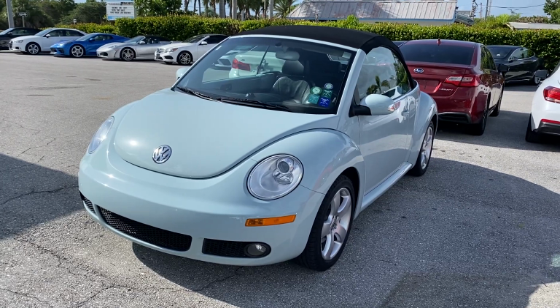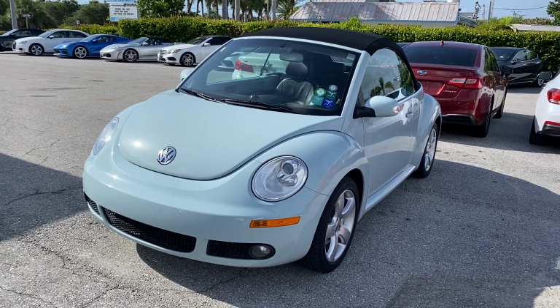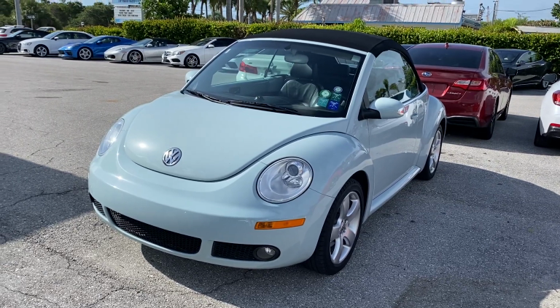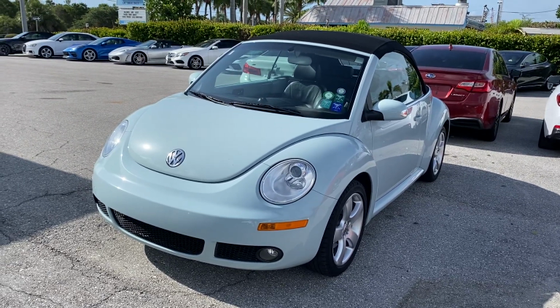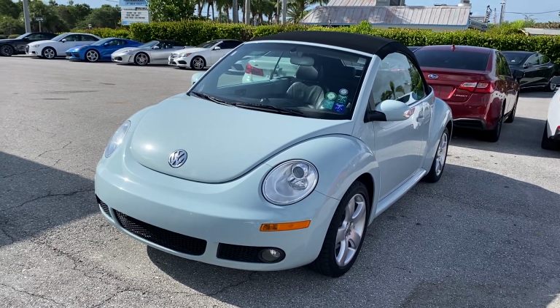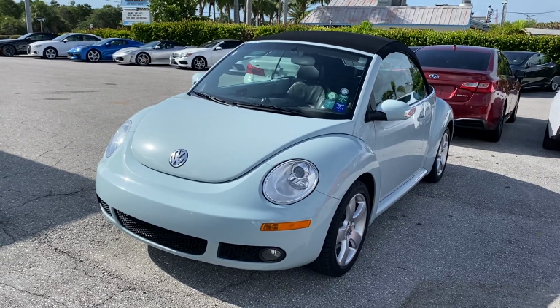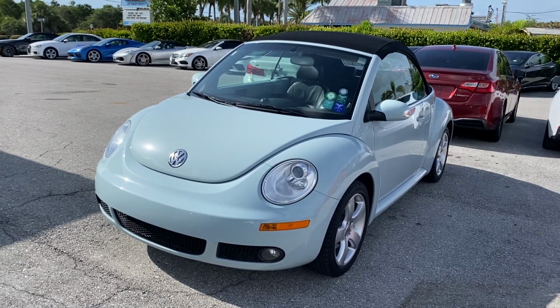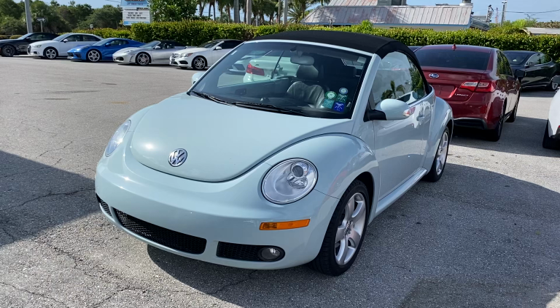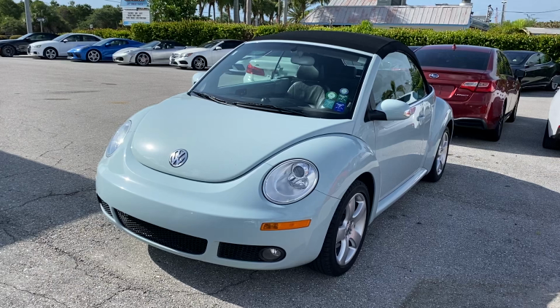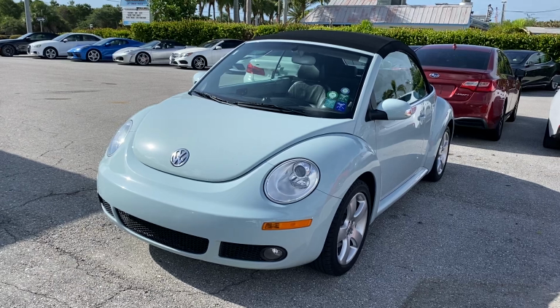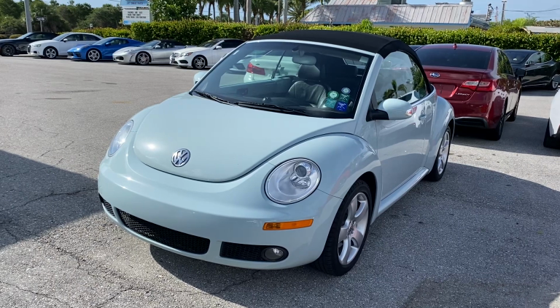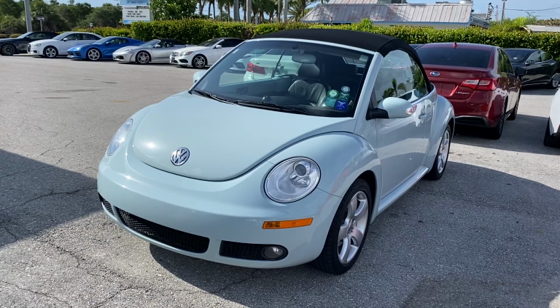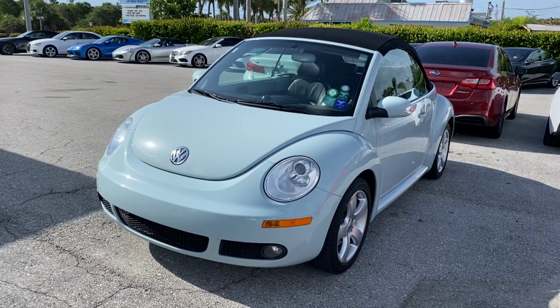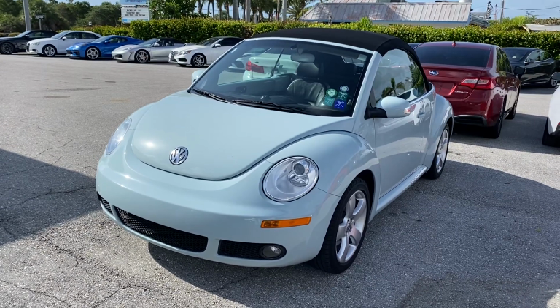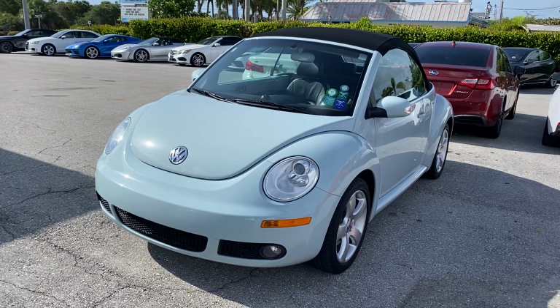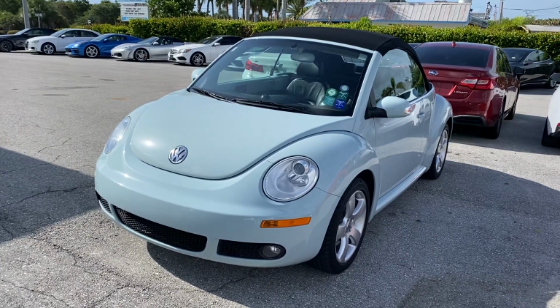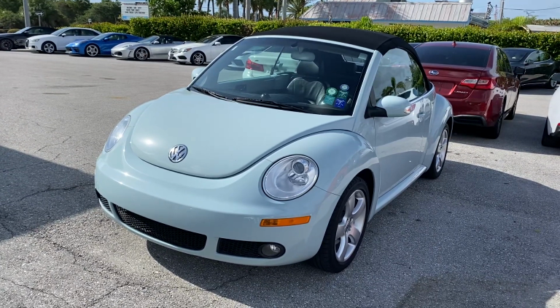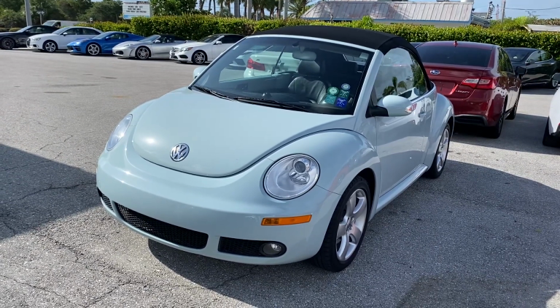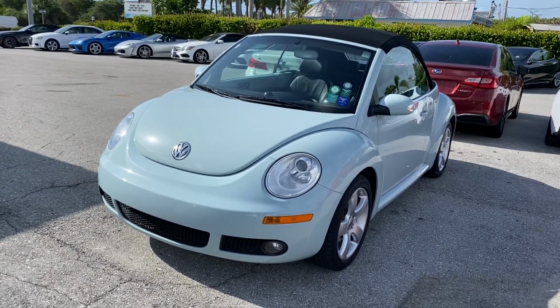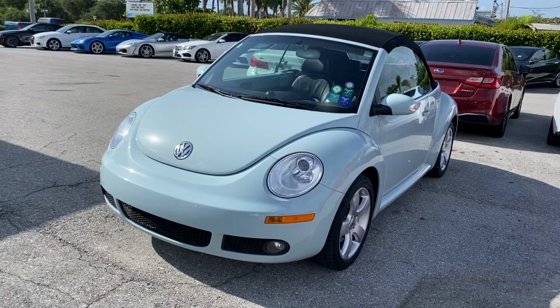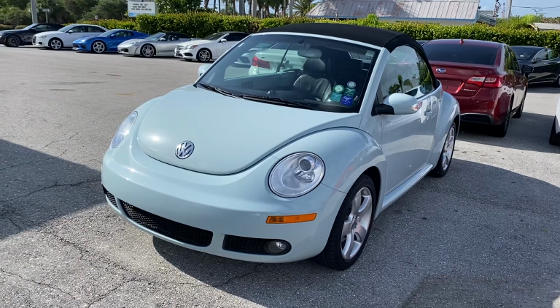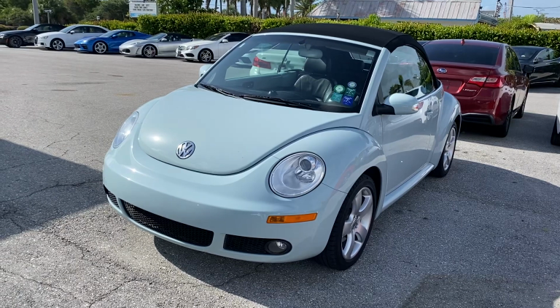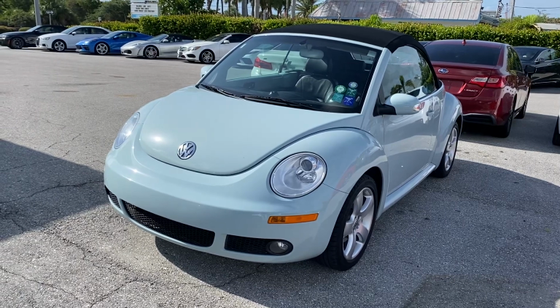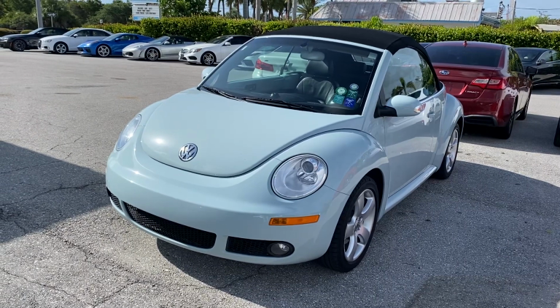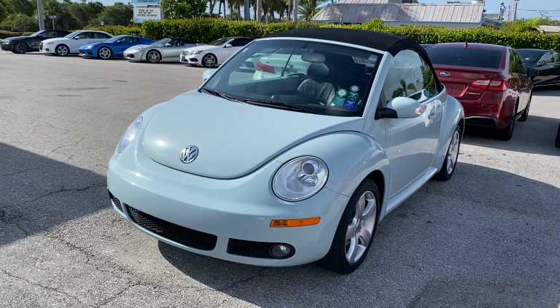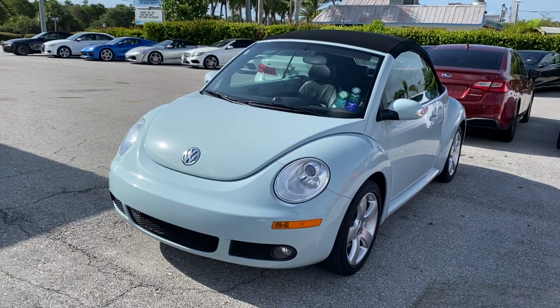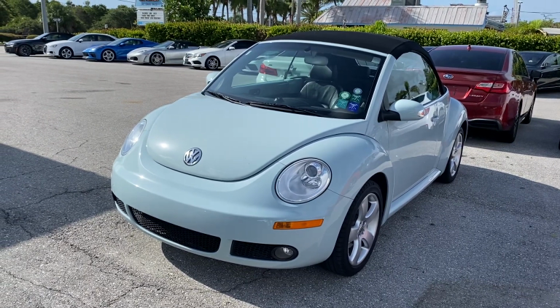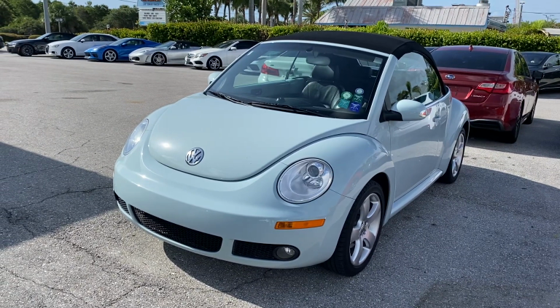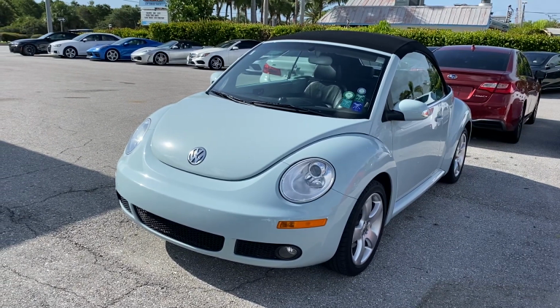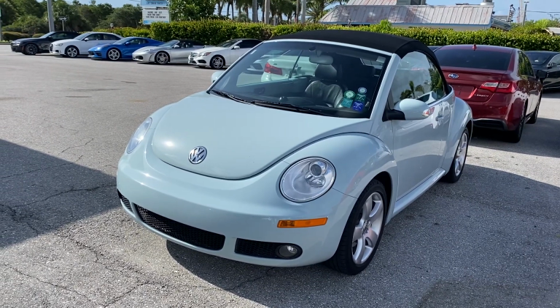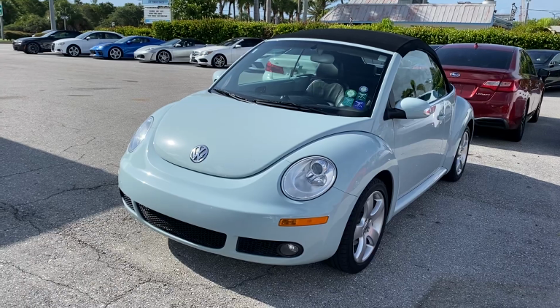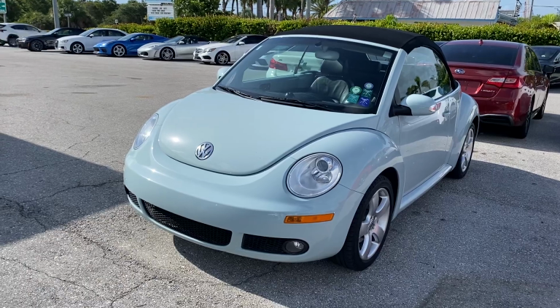Good morning. We're at Classic Cars of Palm Beach in Jupiter, Florida. It's a beautiful sunny day, previewing a 2006 Volkswagen Beetle Cabriolet.